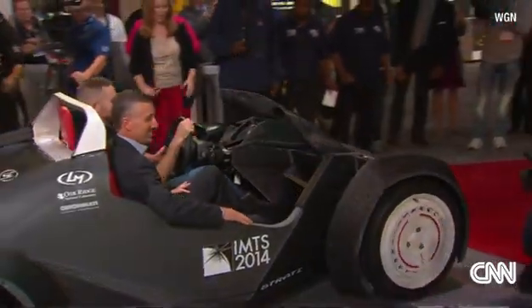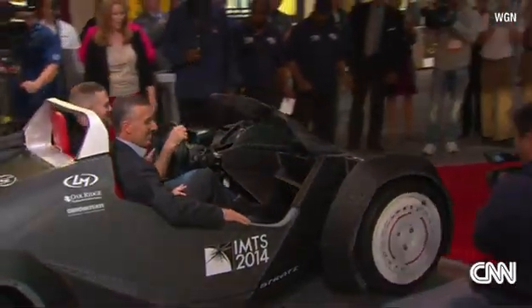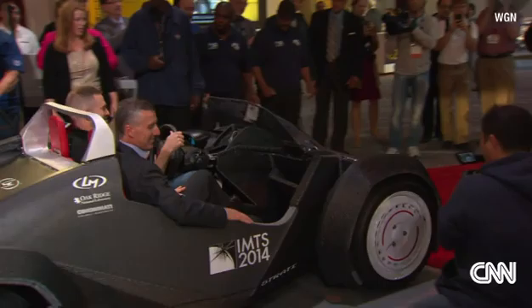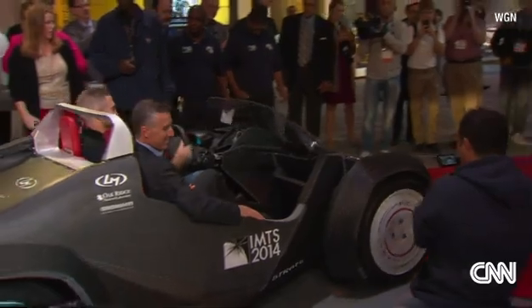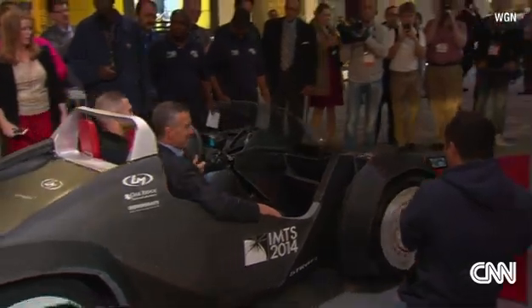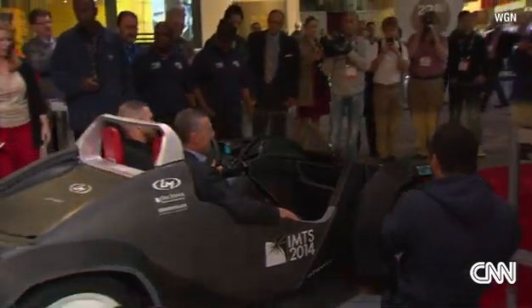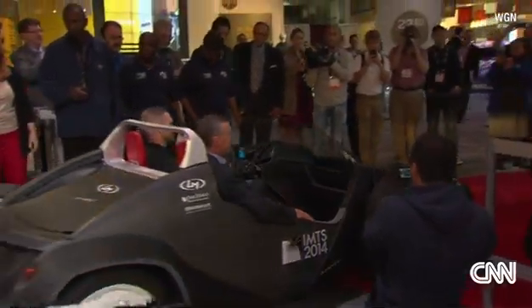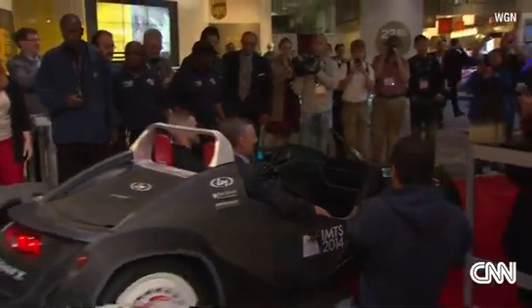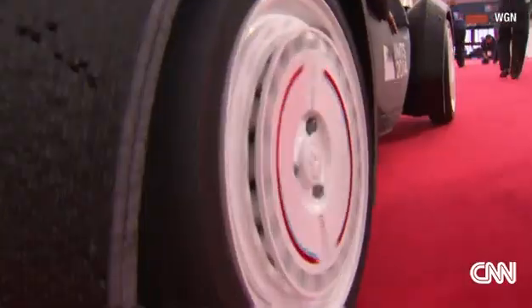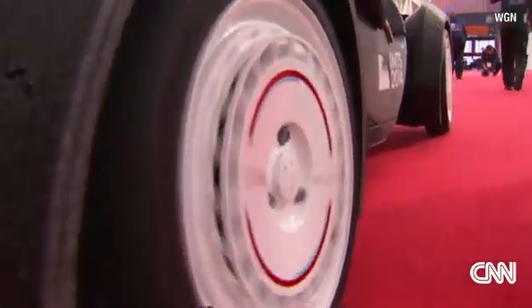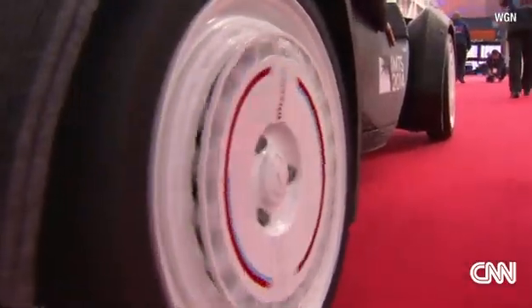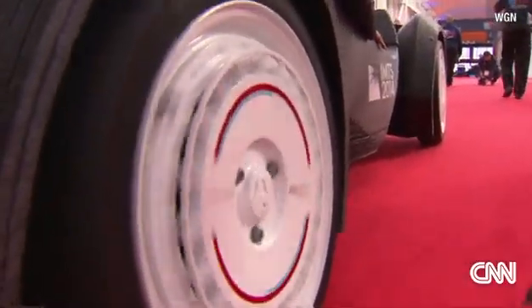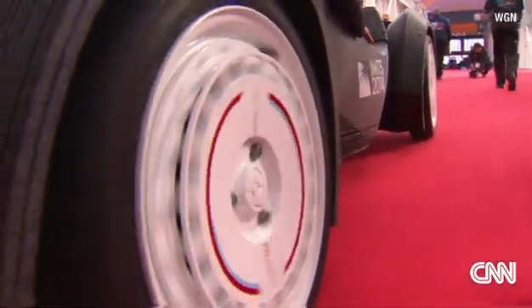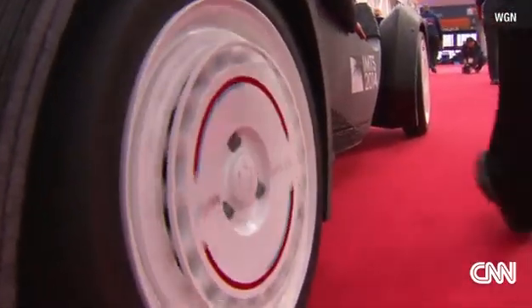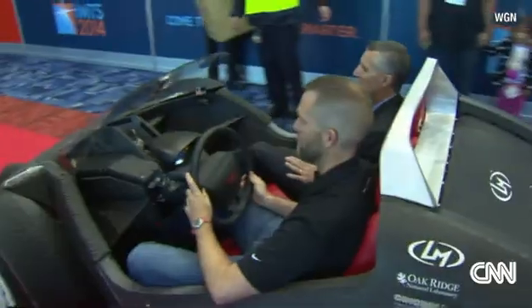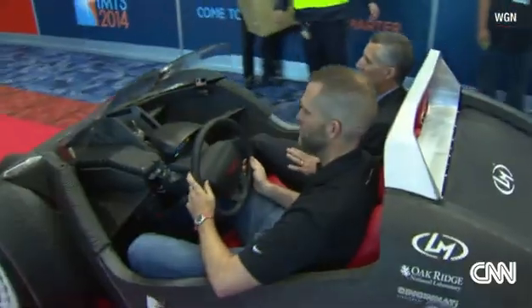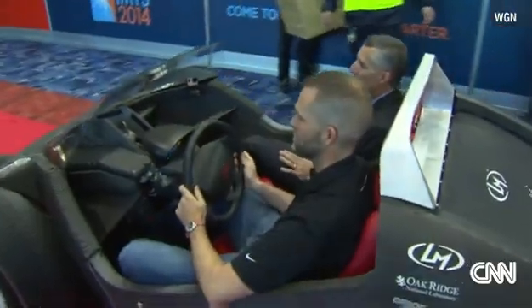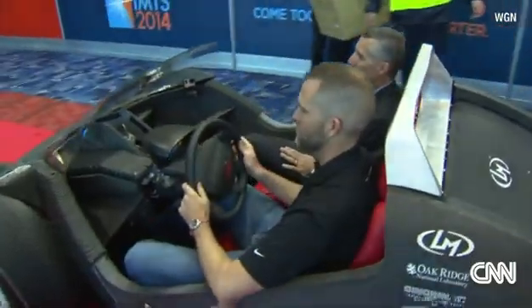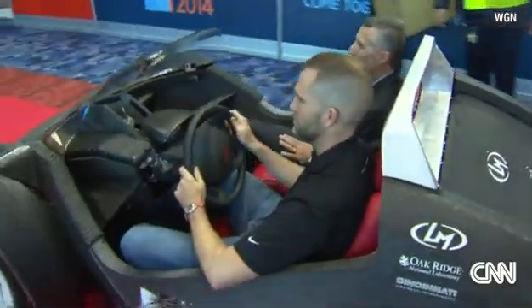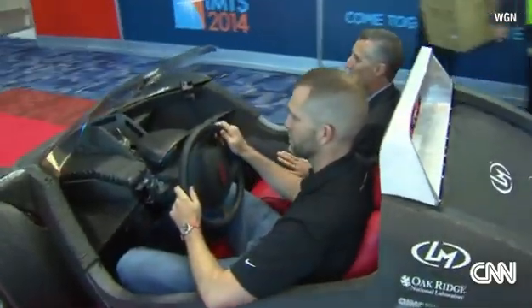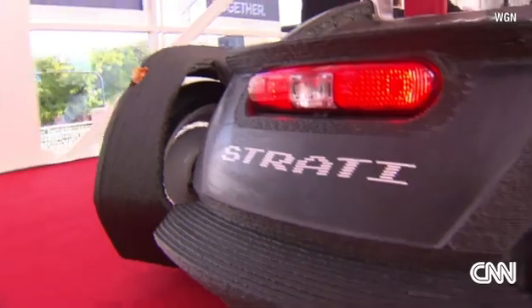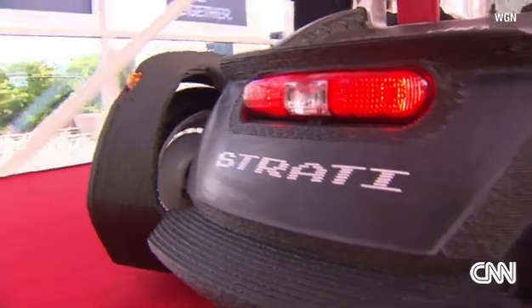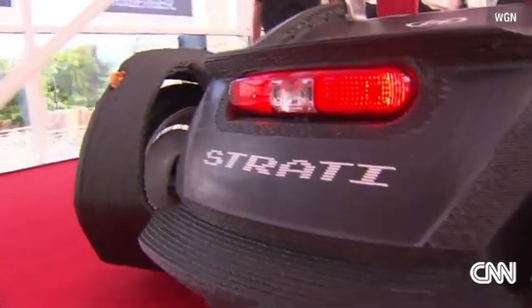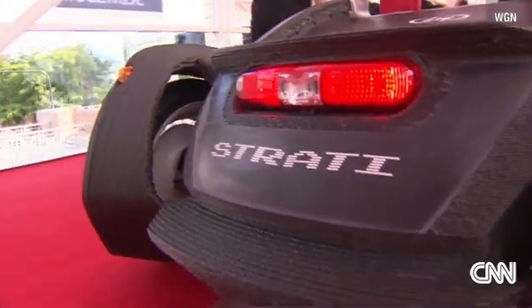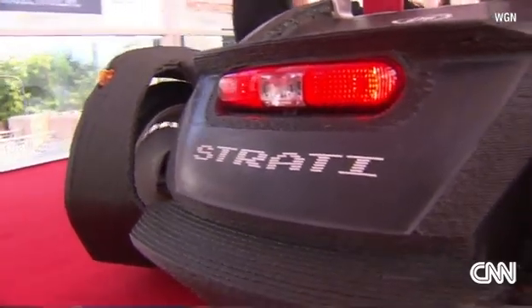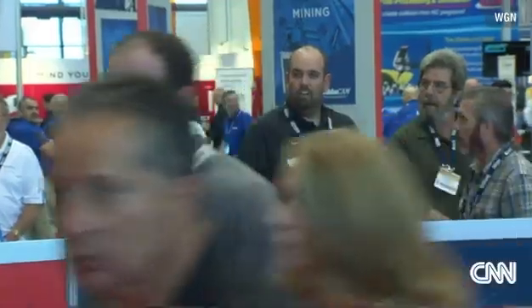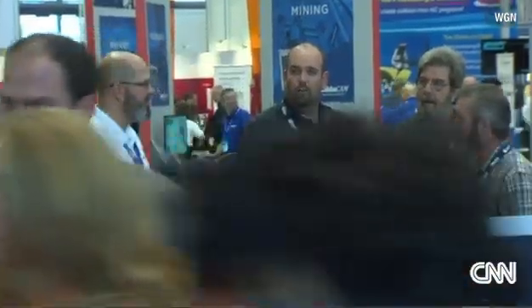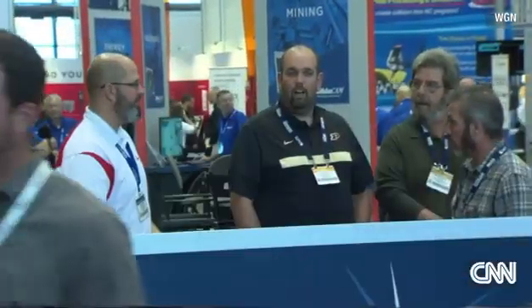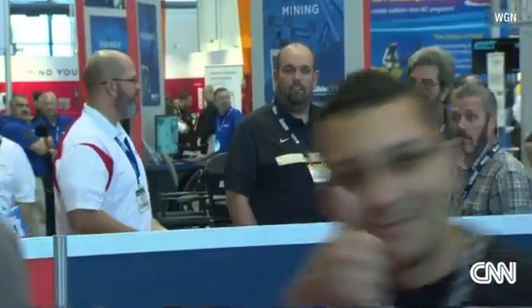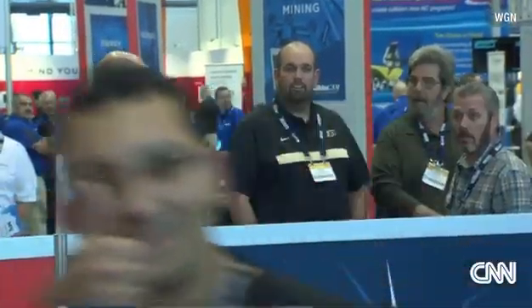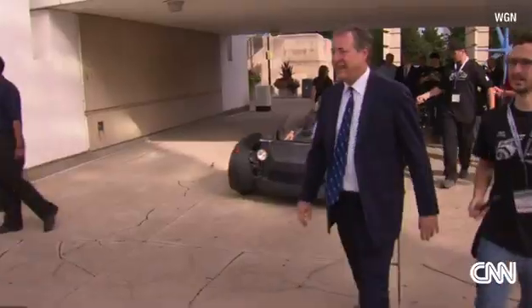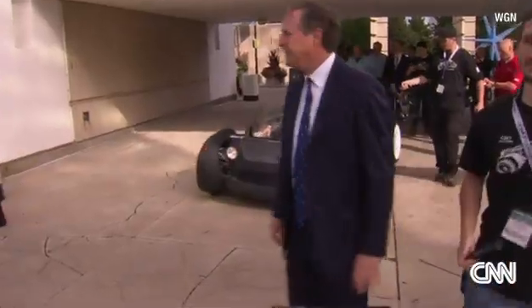Less than 50 parts are in this car. Jay Rogers from Local Motors is part of the team that developed this car named Strati — printed. Yes, printed in less than two days.